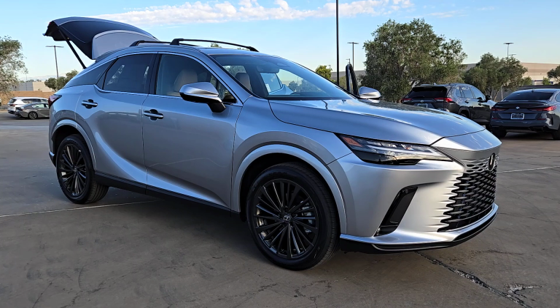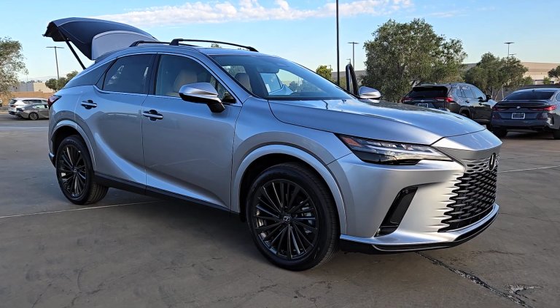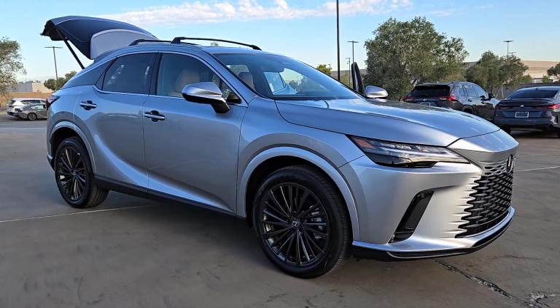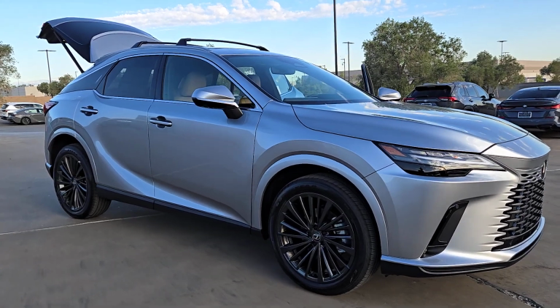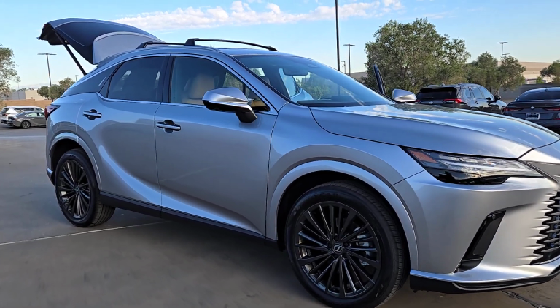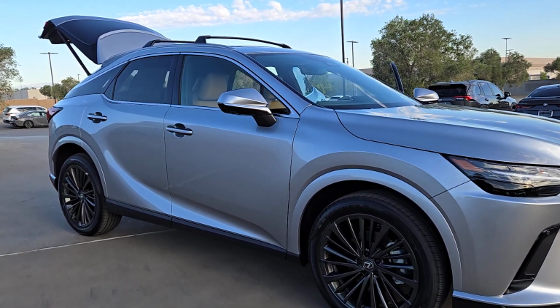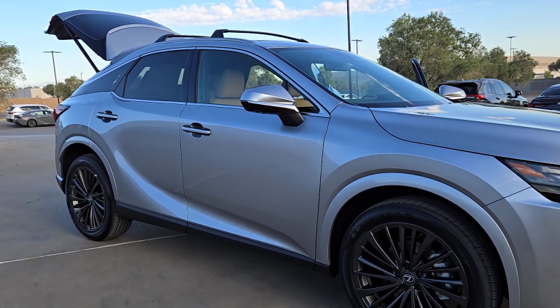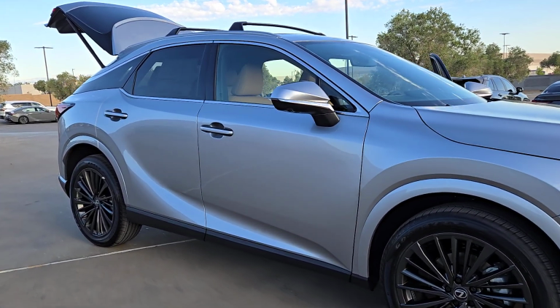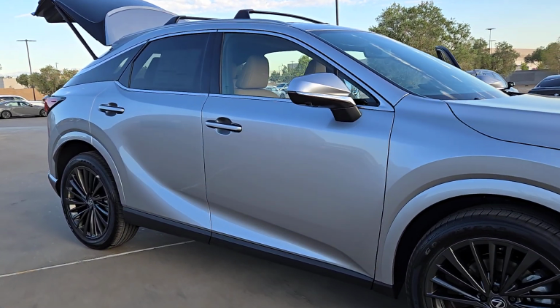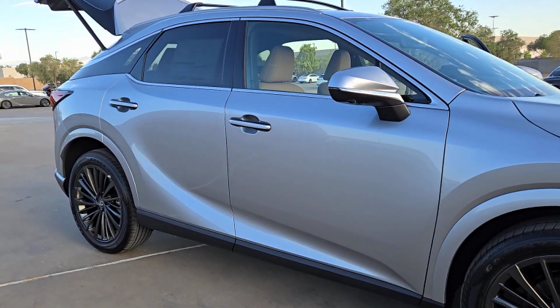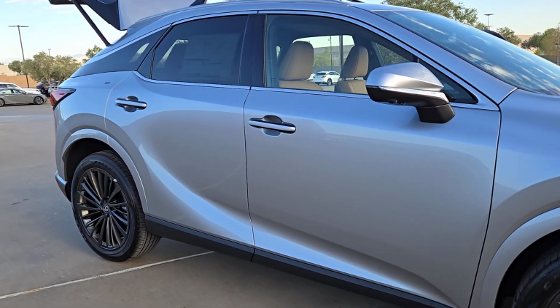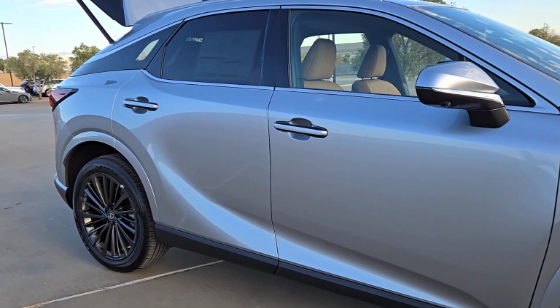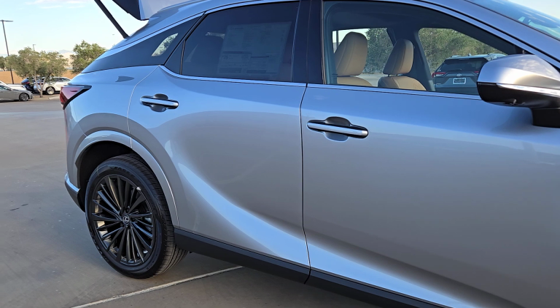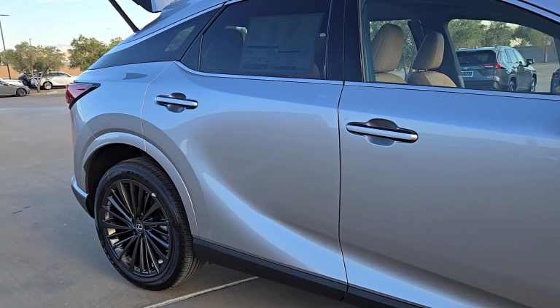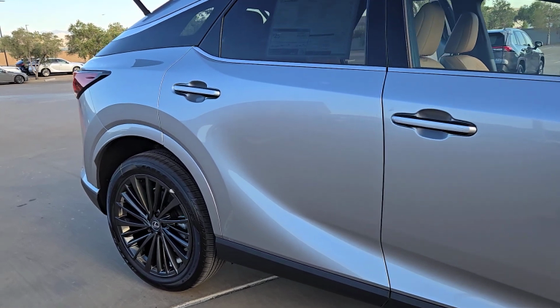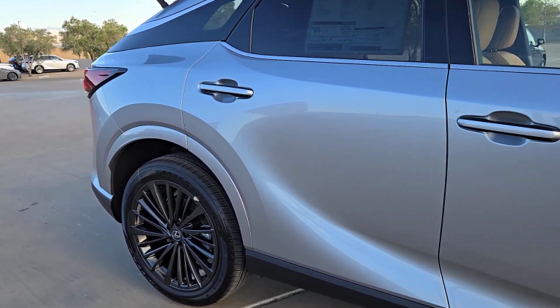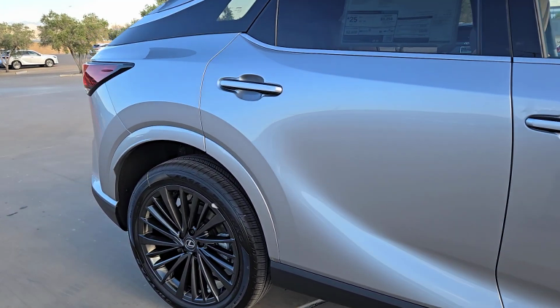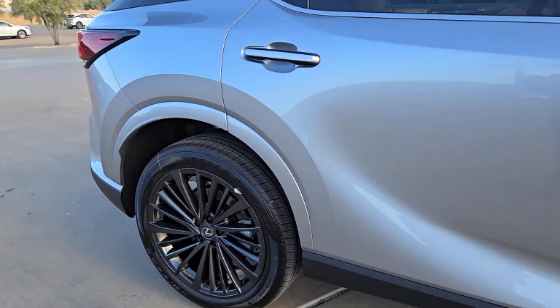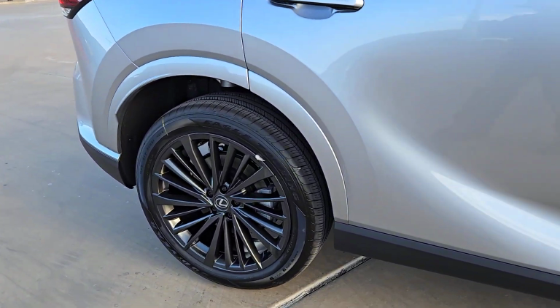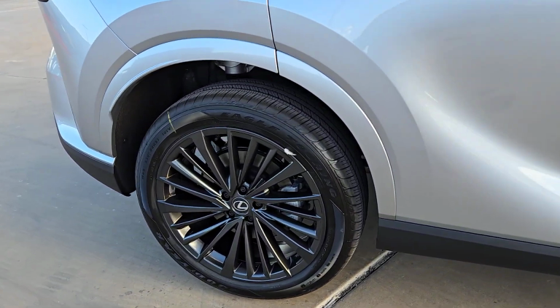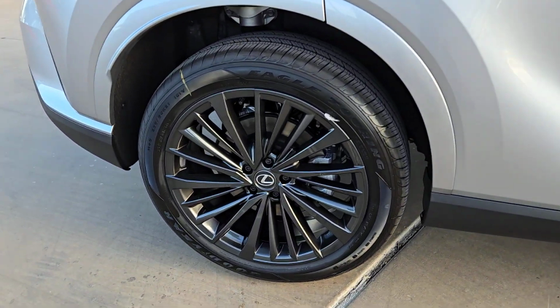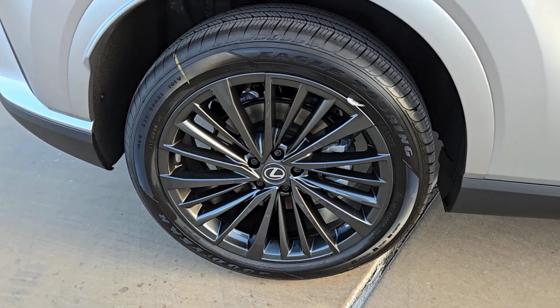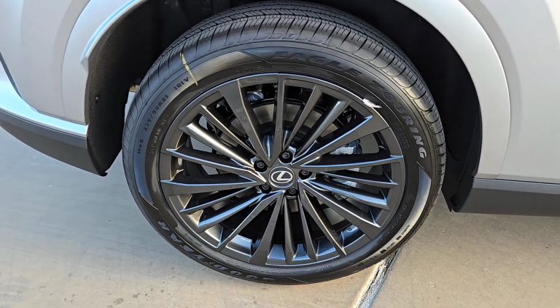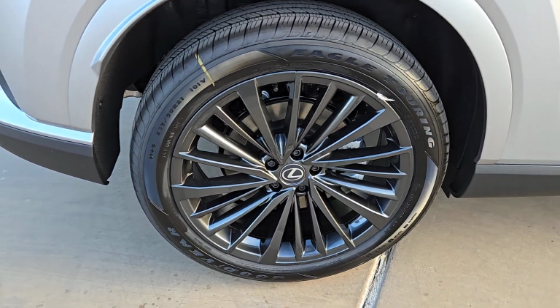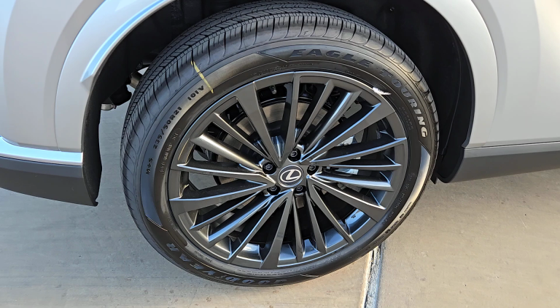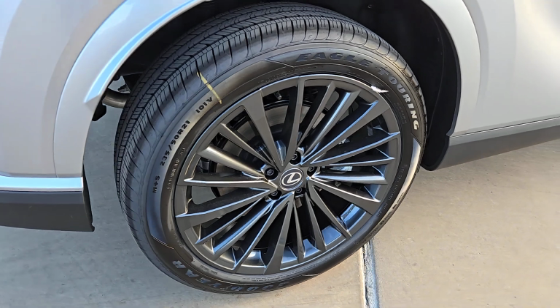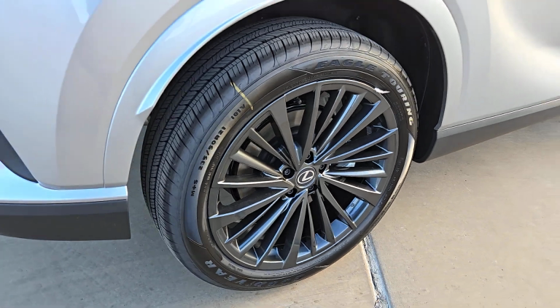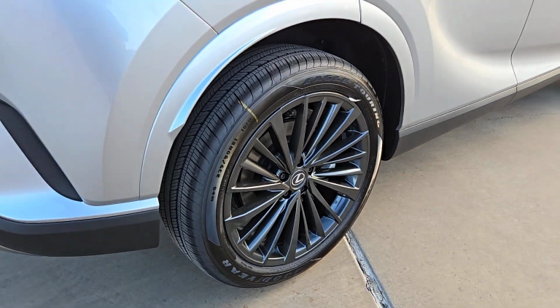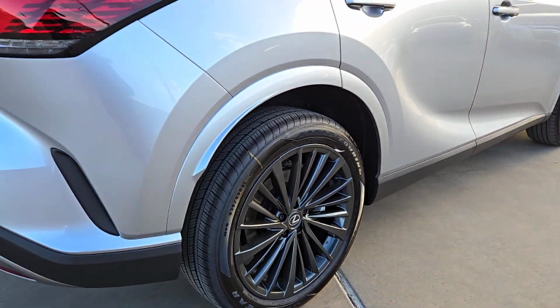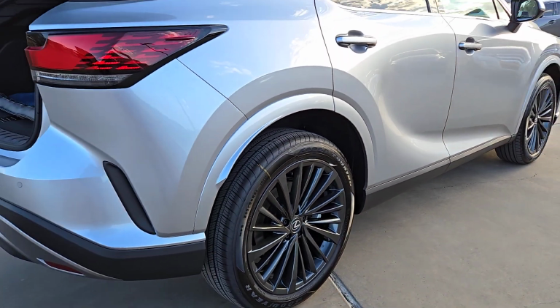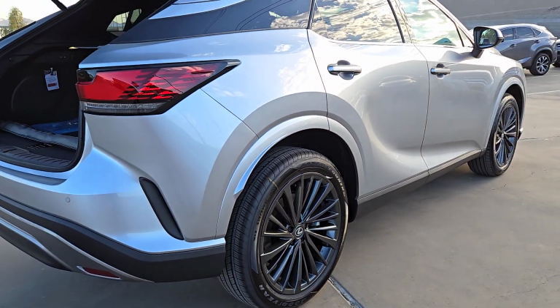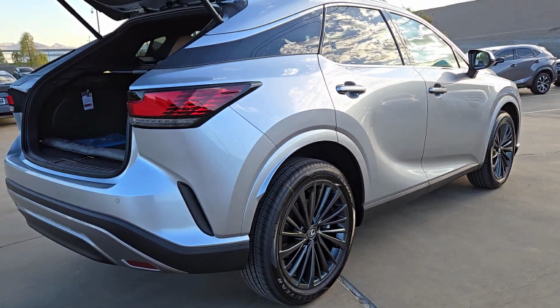Get acquainted with the 2024 Lexus RX. Be a style leader in this captivating RX. Behind its bold looks lies a premium interior loaded with a suite of advanced safety and infotainment tech to help you make the most of each journey.